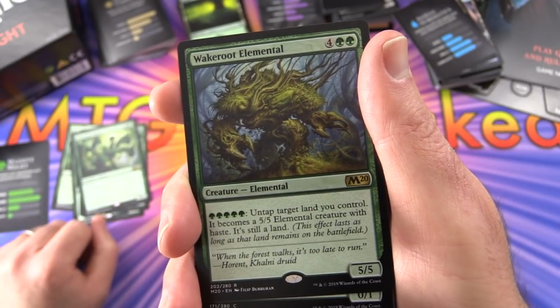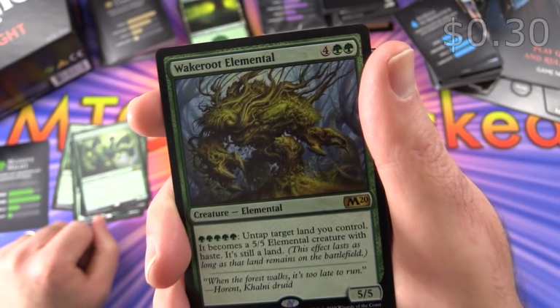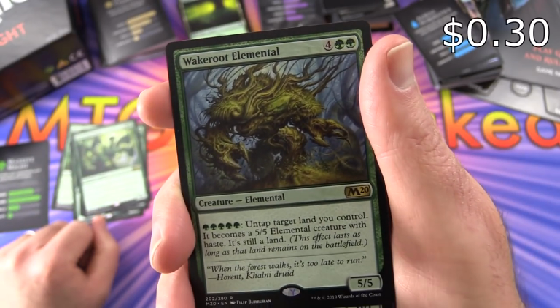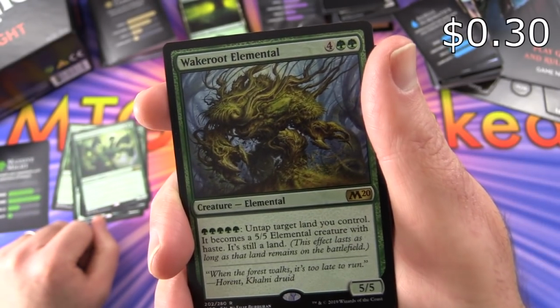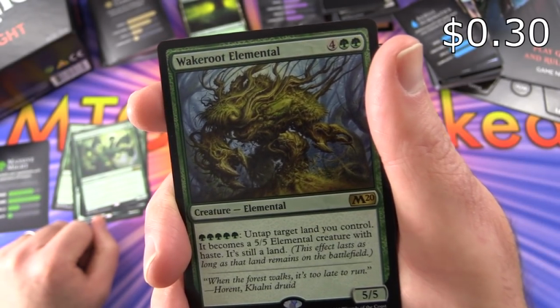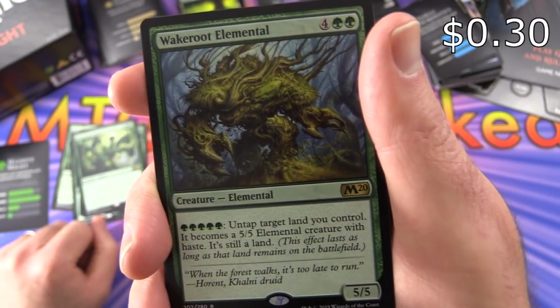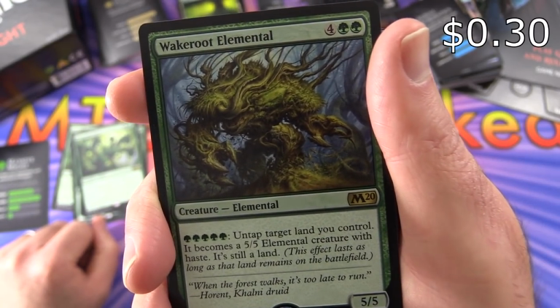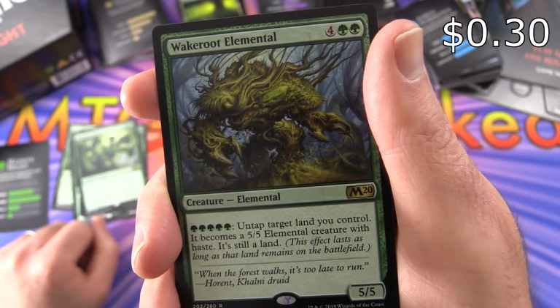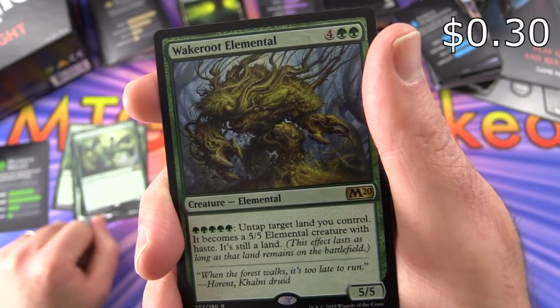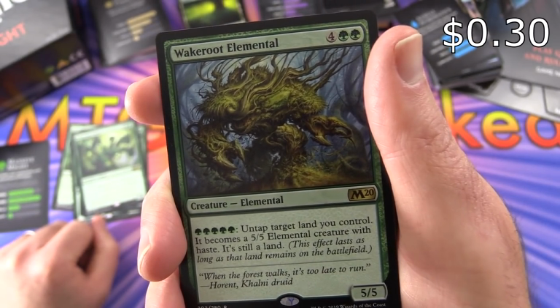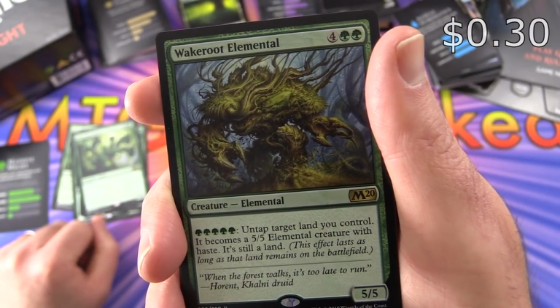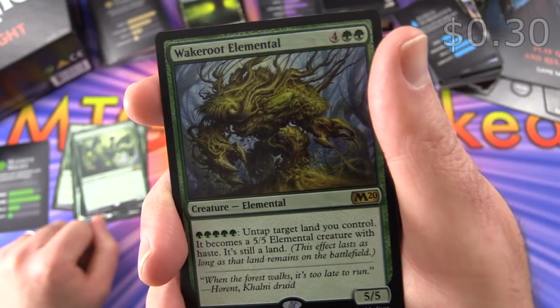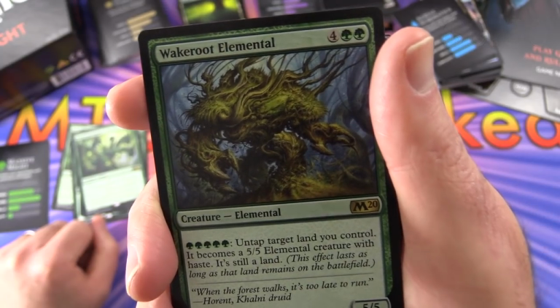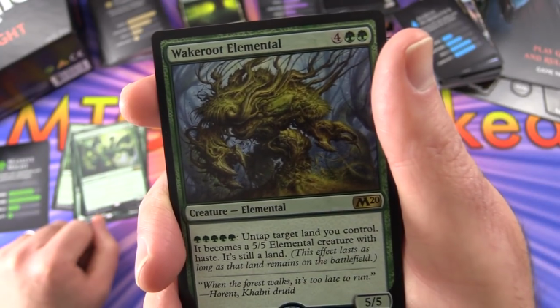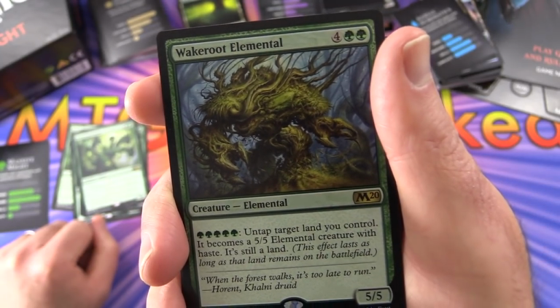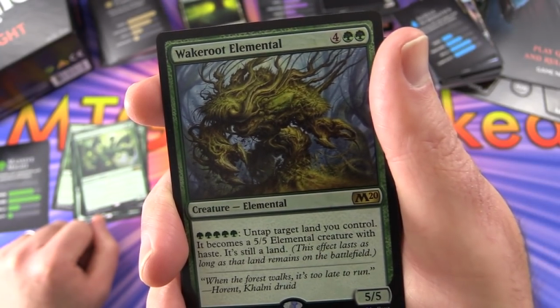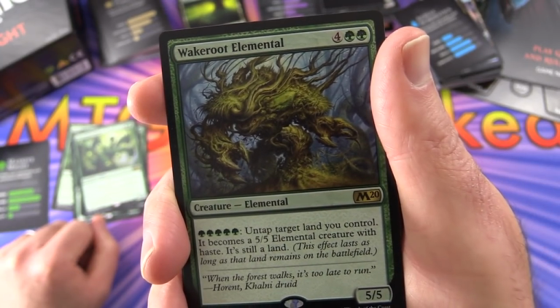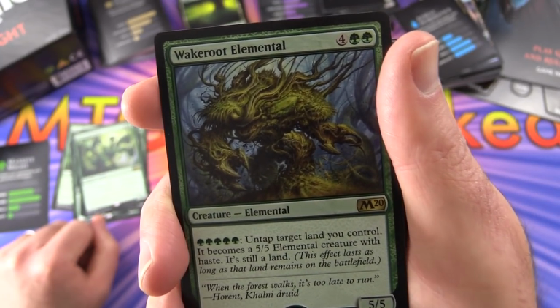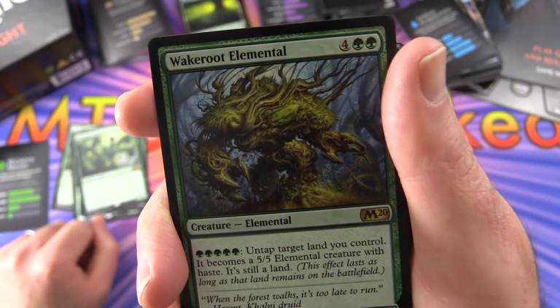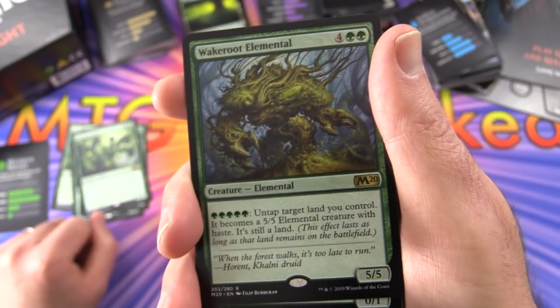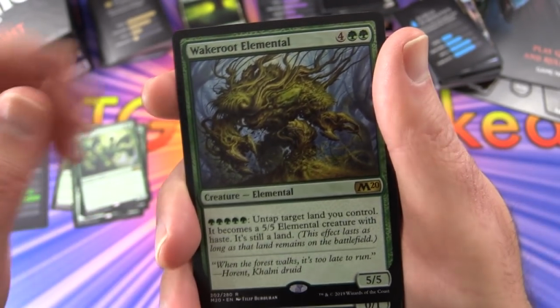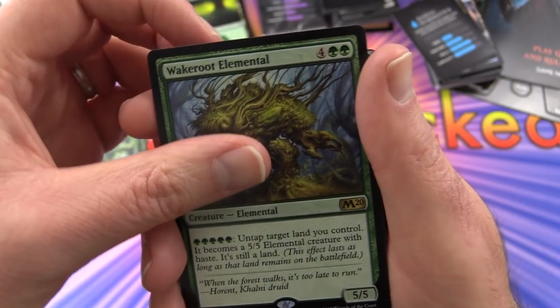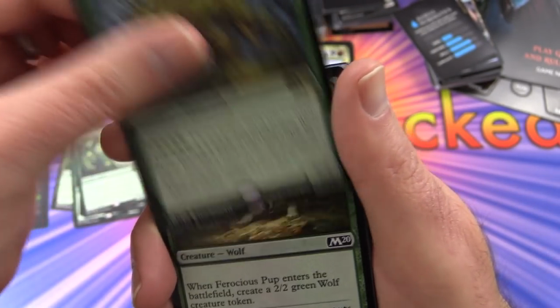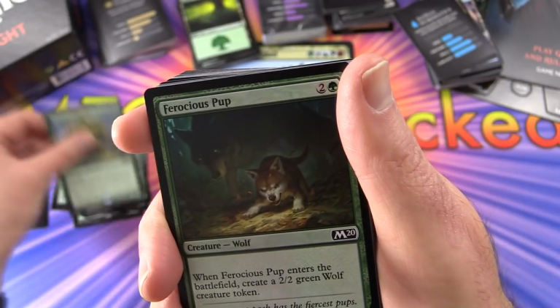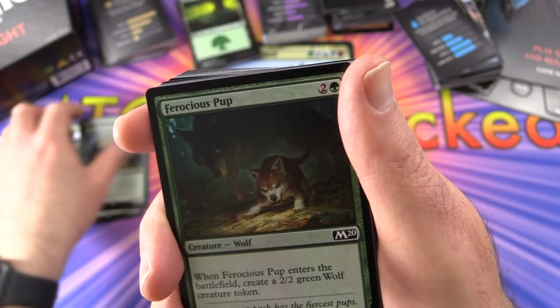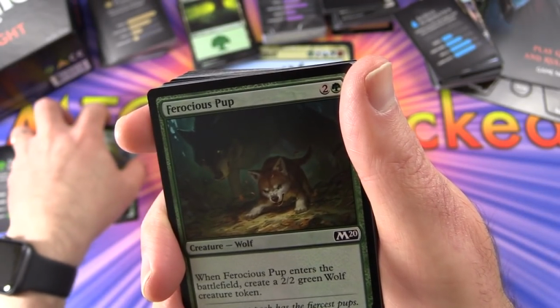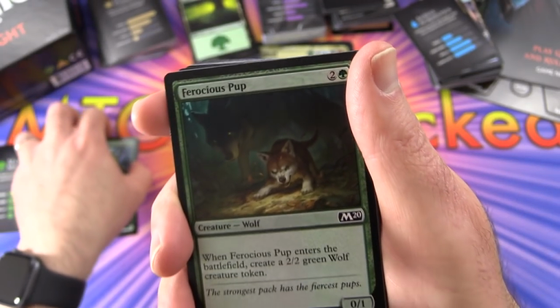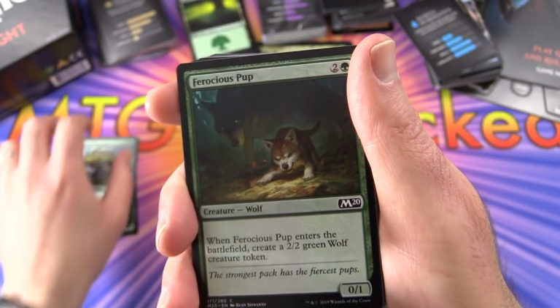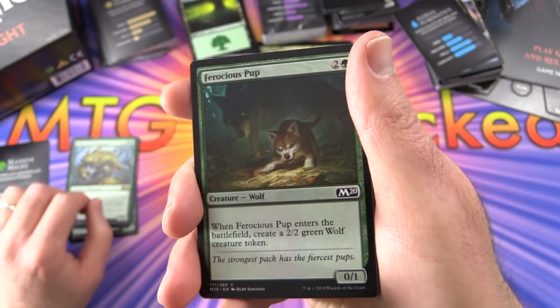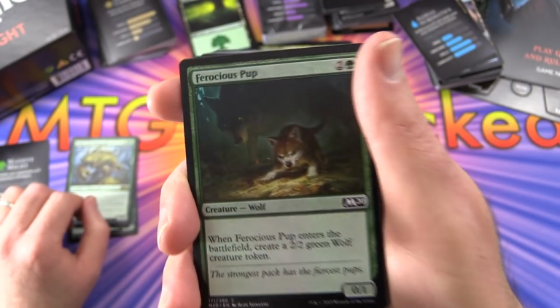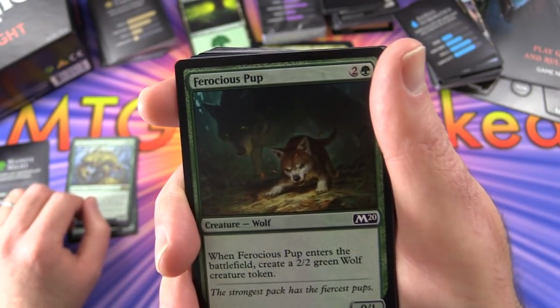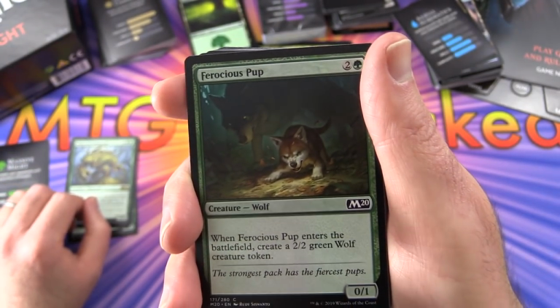Wakeroot Elemental - another rare. For 5 green, untap target land you control and it becomes a 5/5 elemental creature with haste - it's still a land. That's a fun thing, turning lands into creatures.